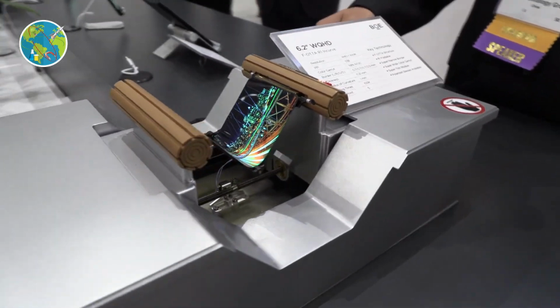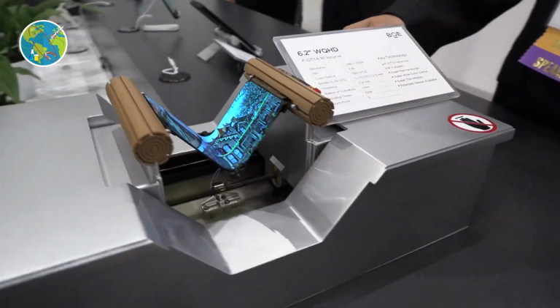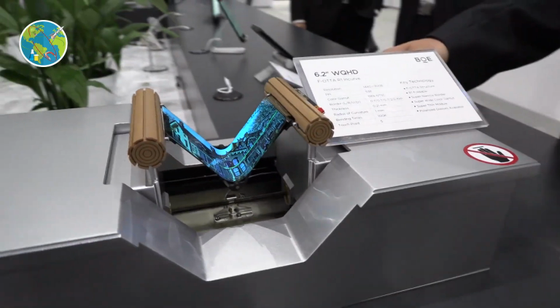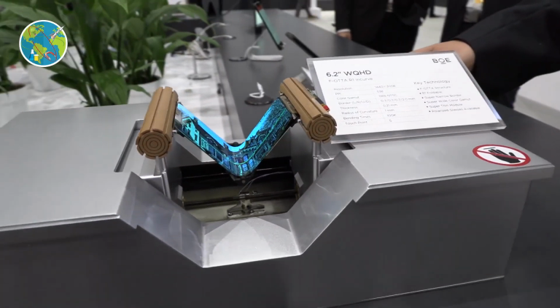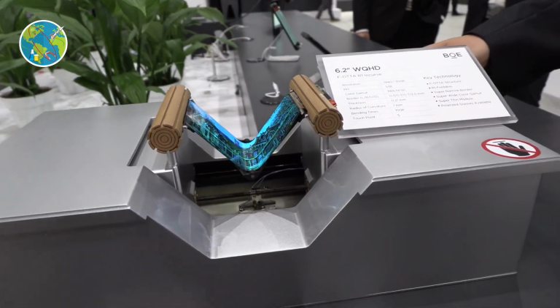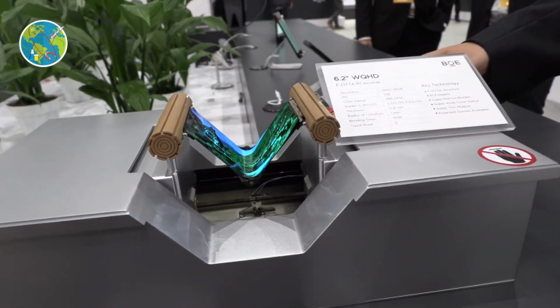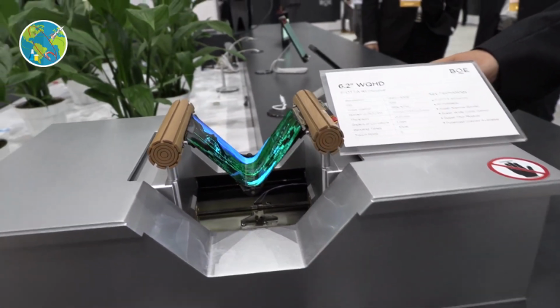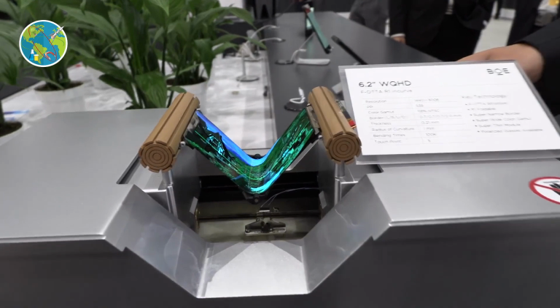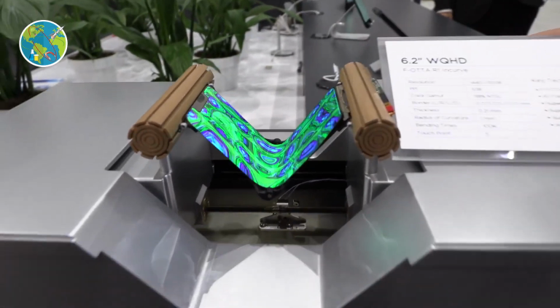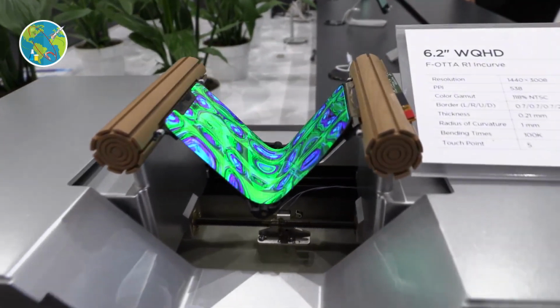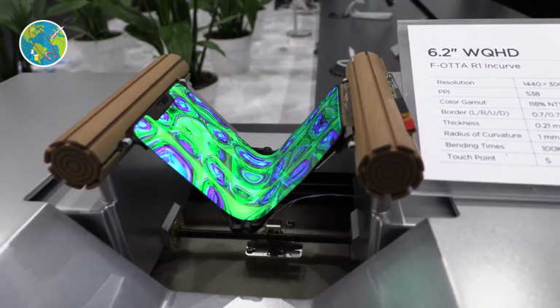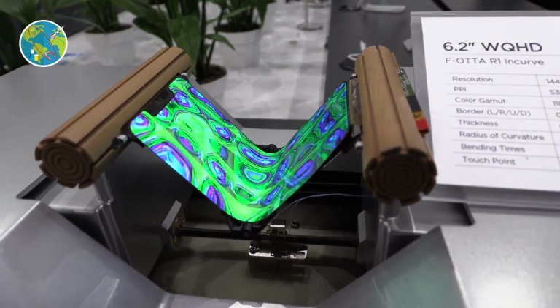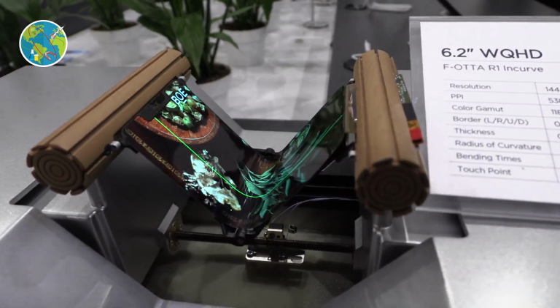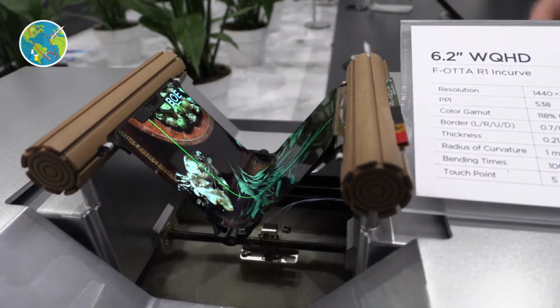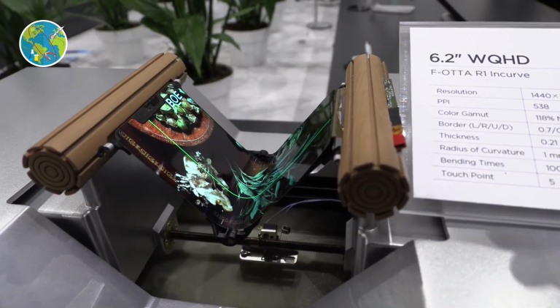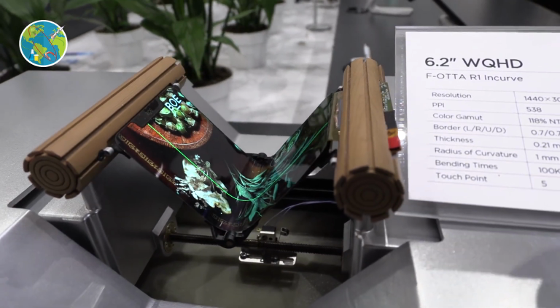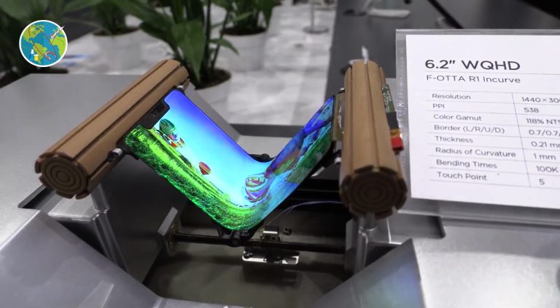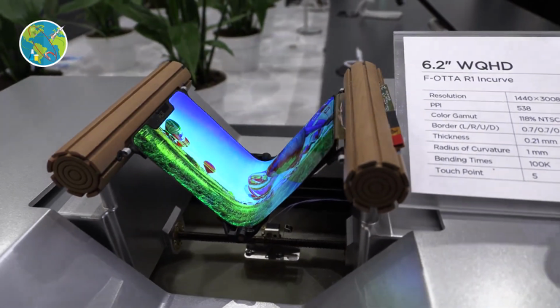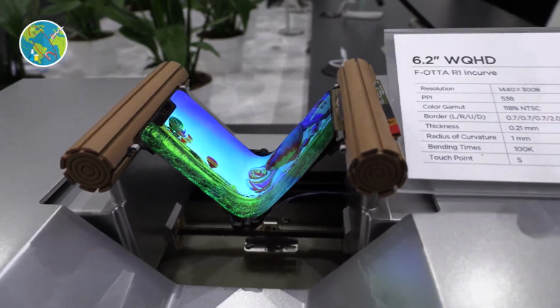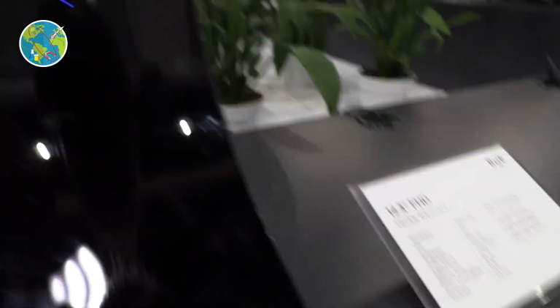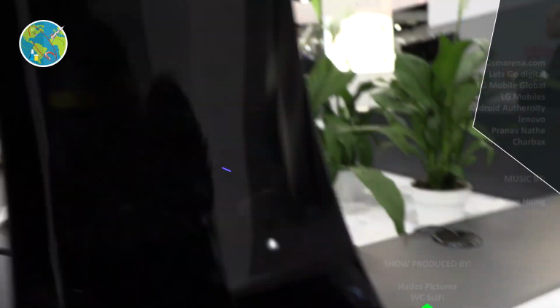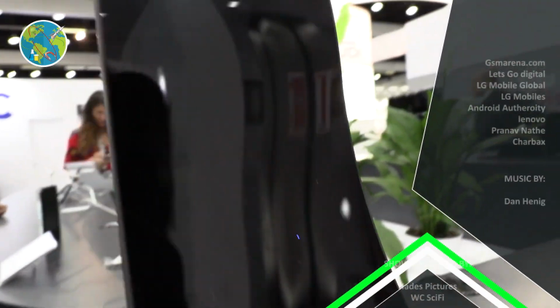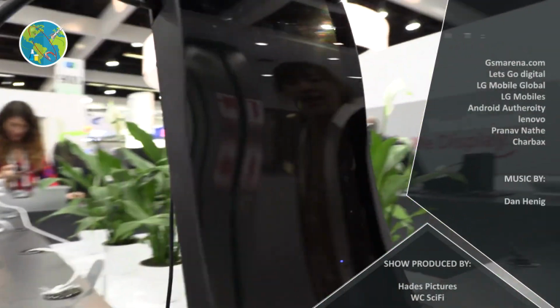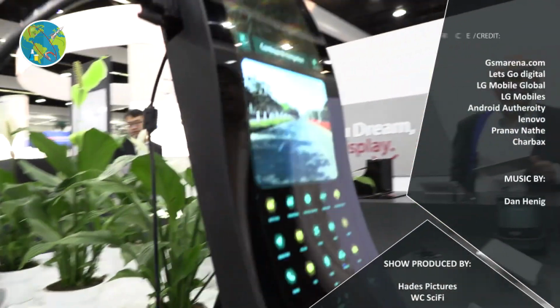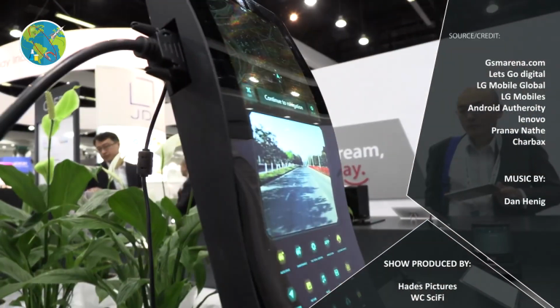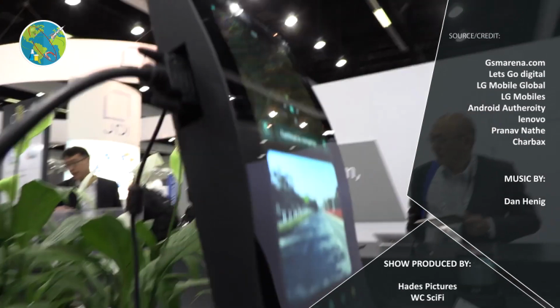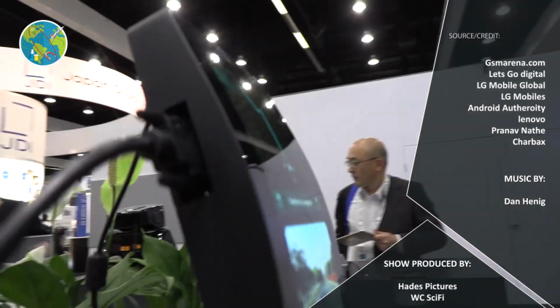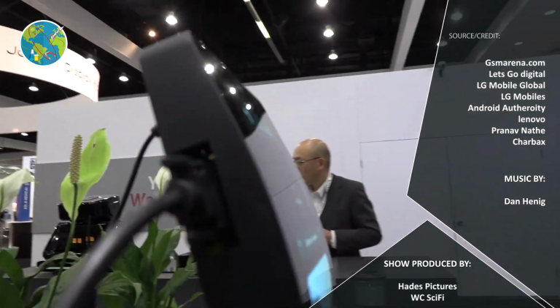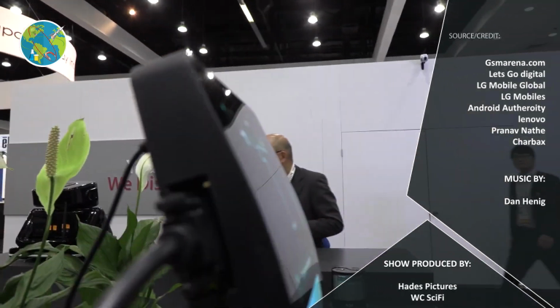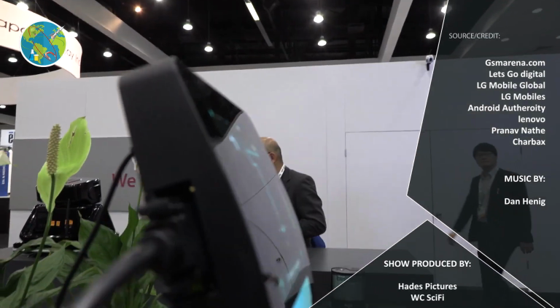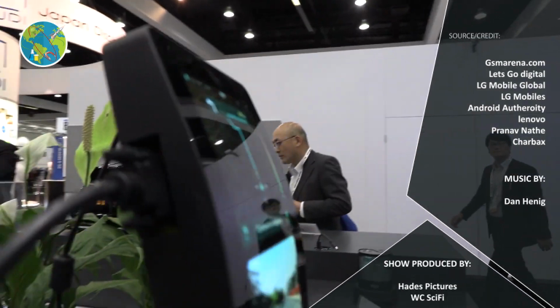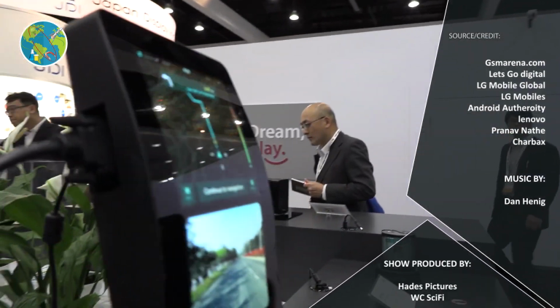One thing is for sure, though — LG is making some serious efforts into bringing its foldable smartphones, and the so-called VL browser is a testament to that.